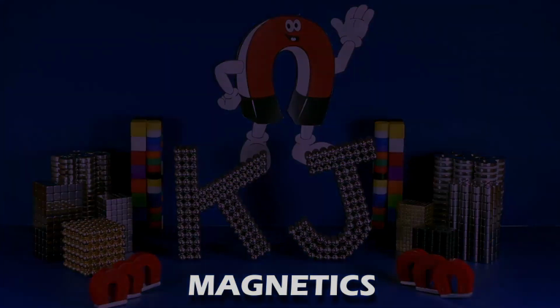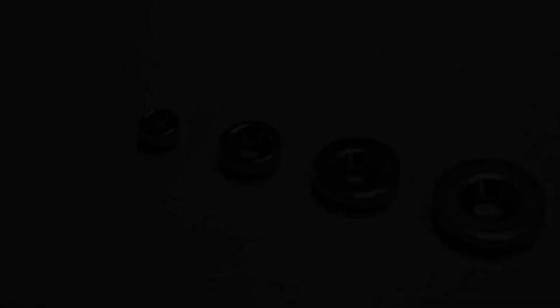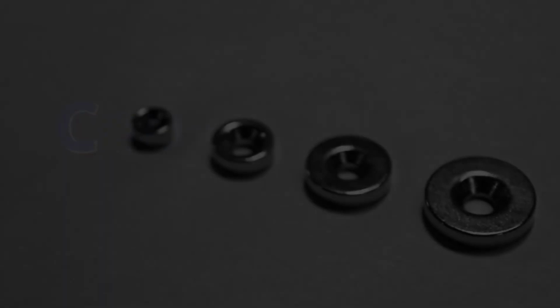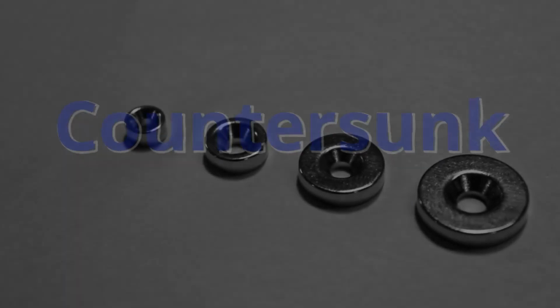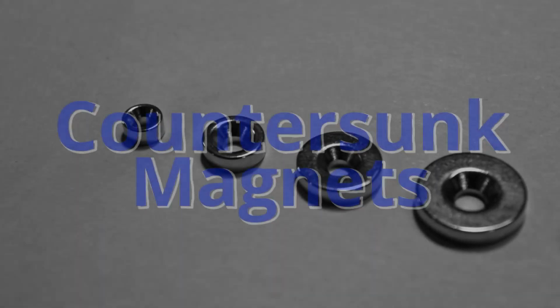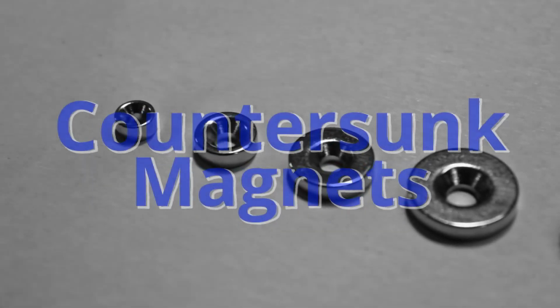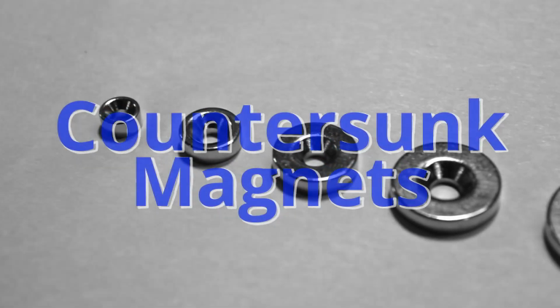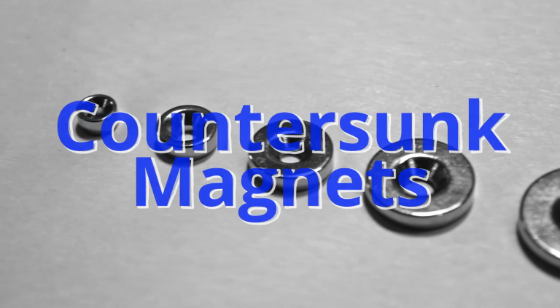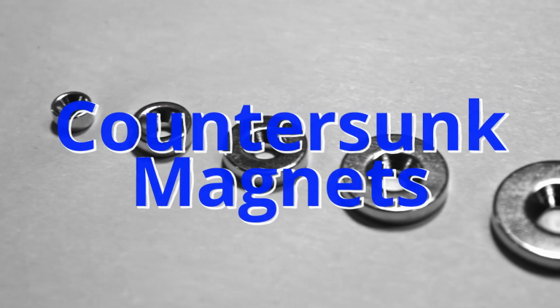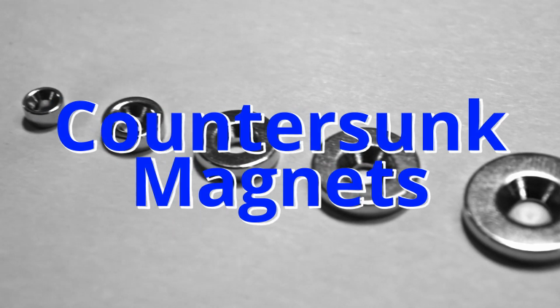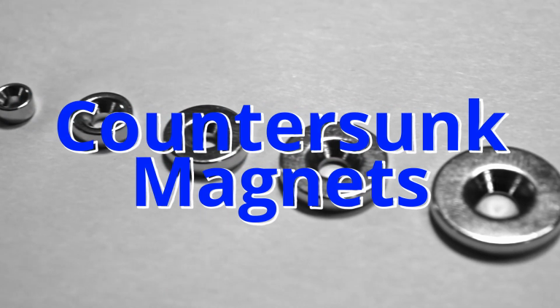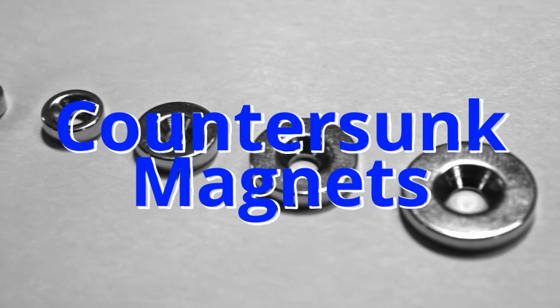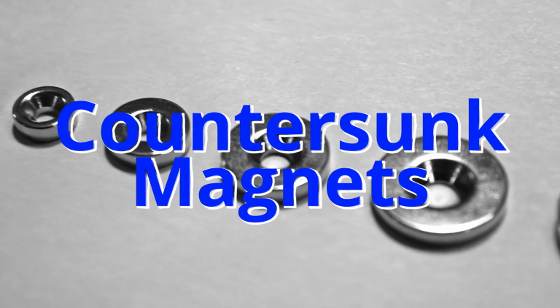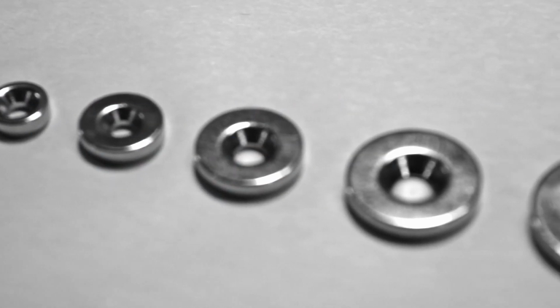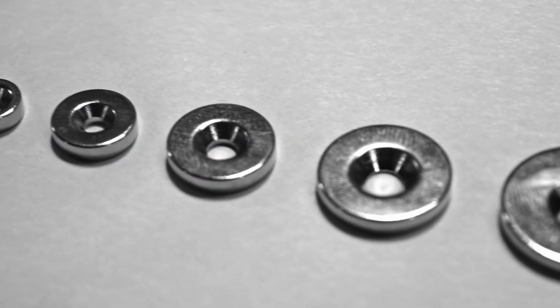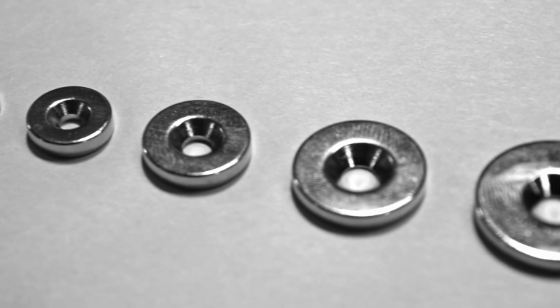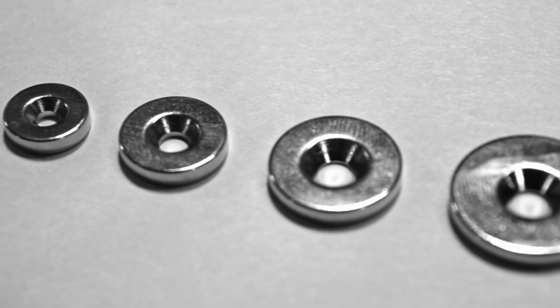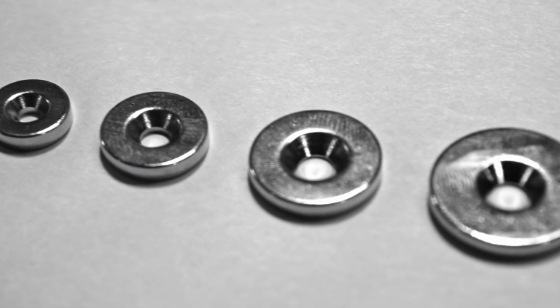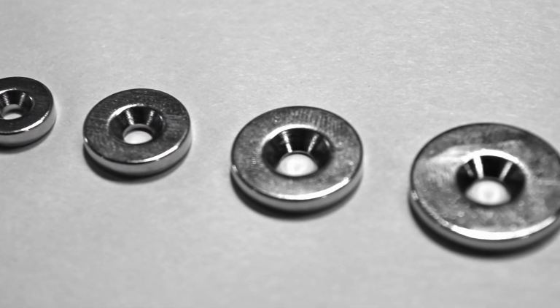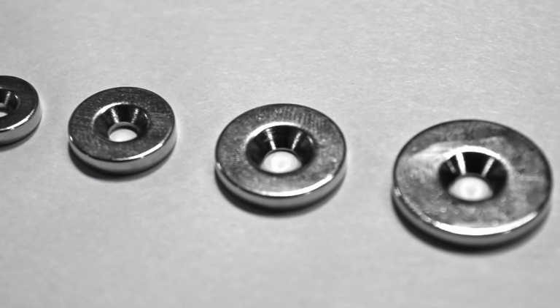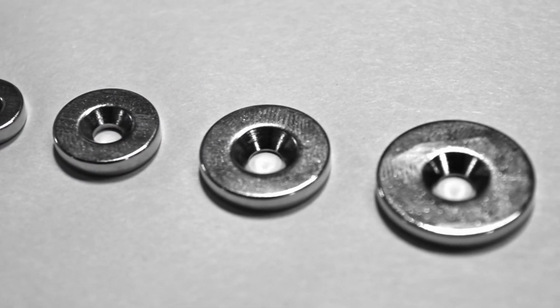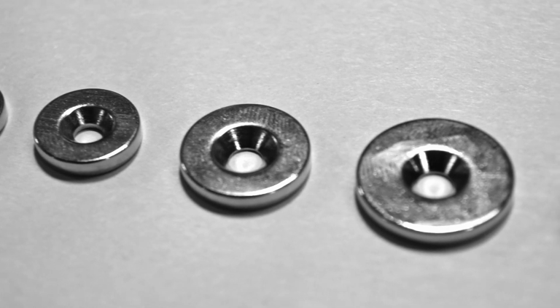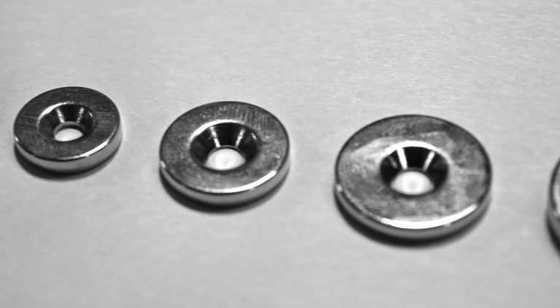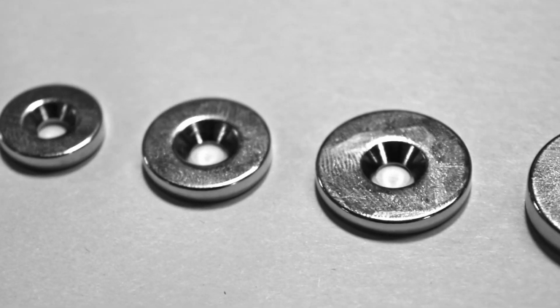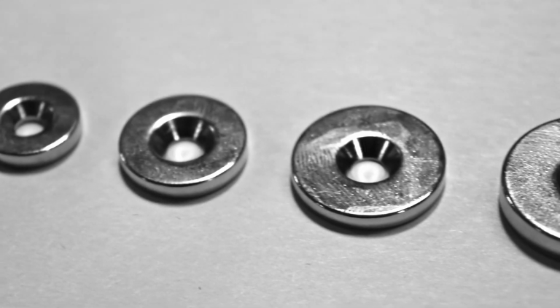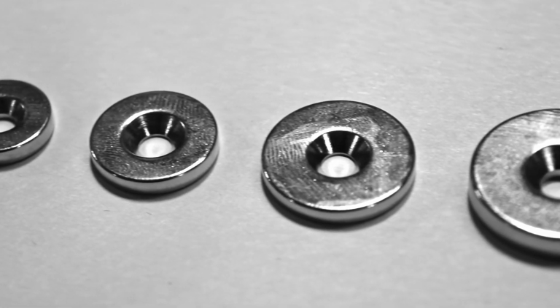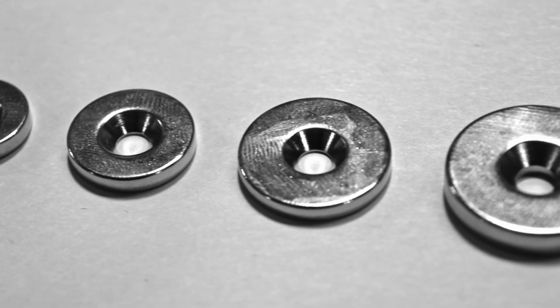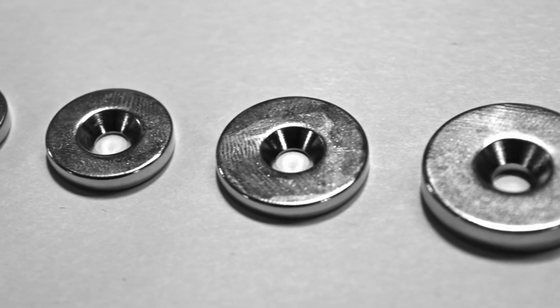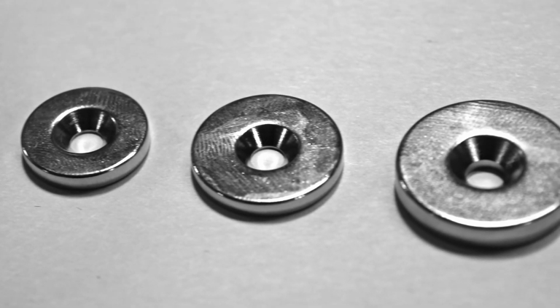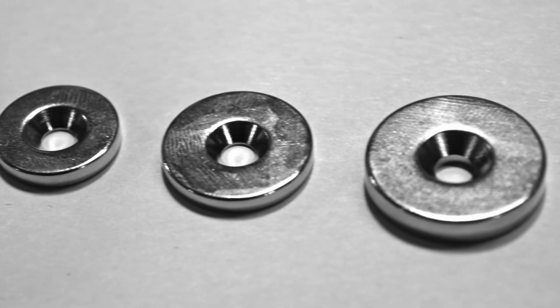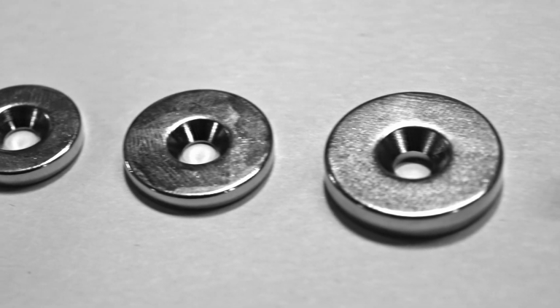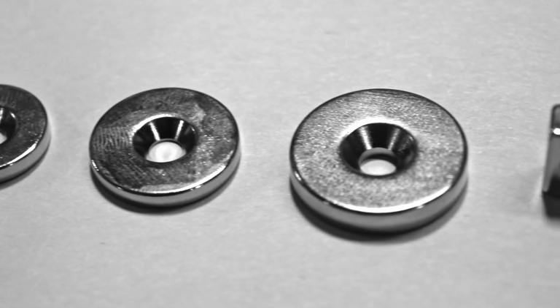We have dozens of different countersunk magnets in various shapes, sizes, and strengths, in stock and ready to ship. These are some of our most popular magnets, which can be used in a variety of applications.